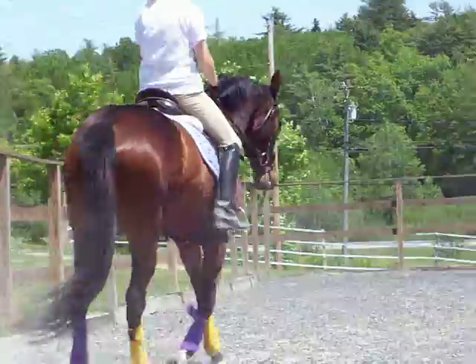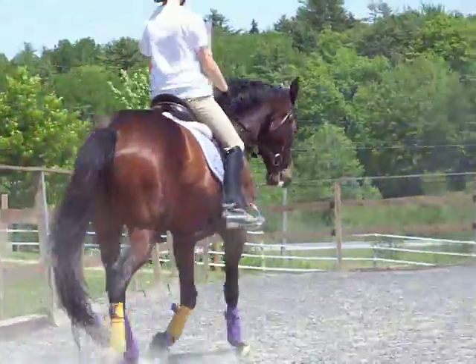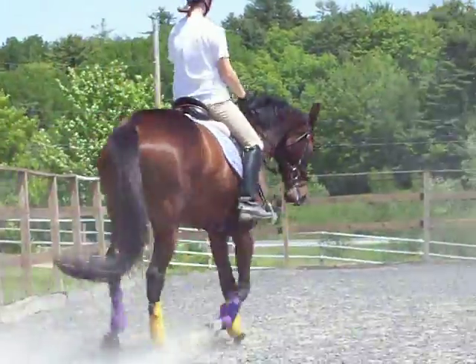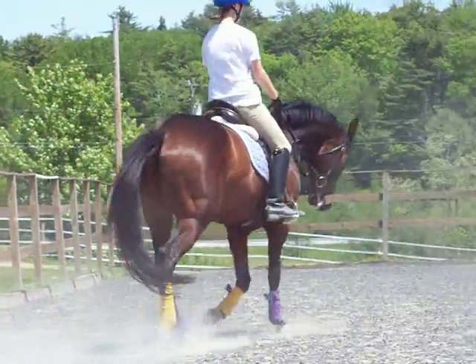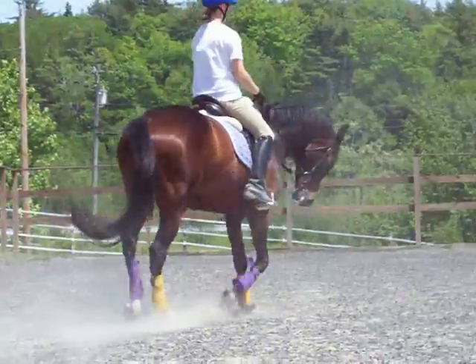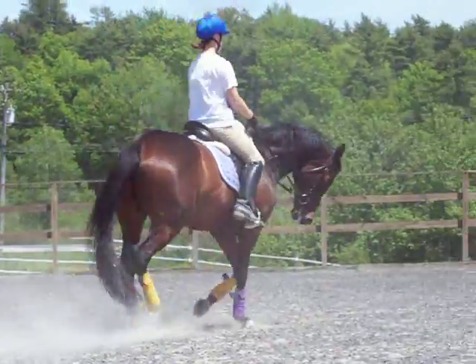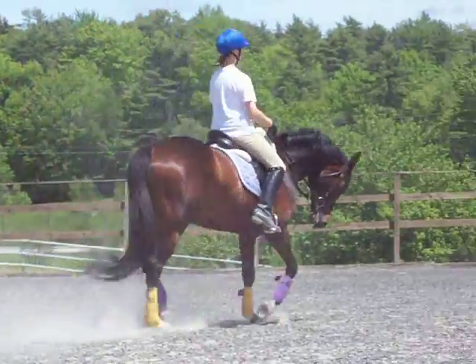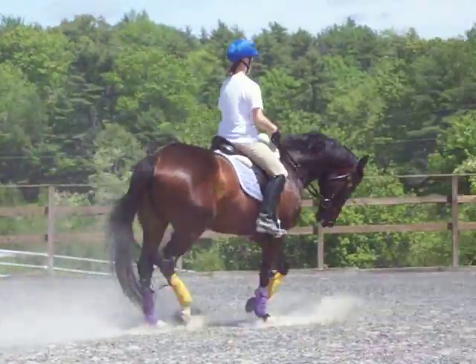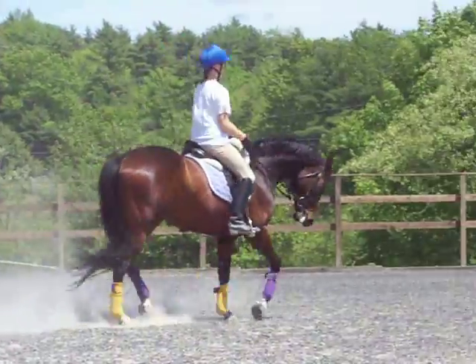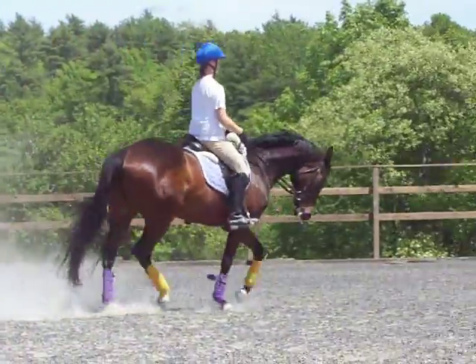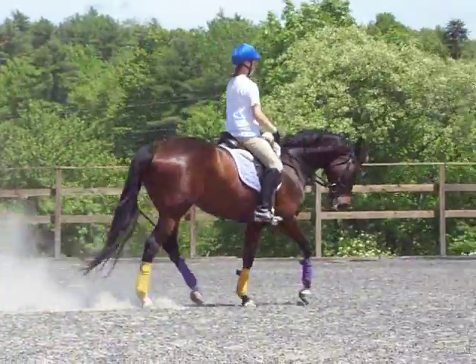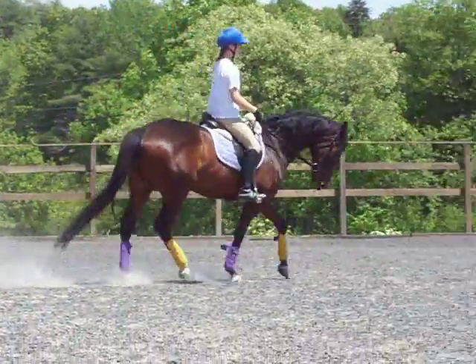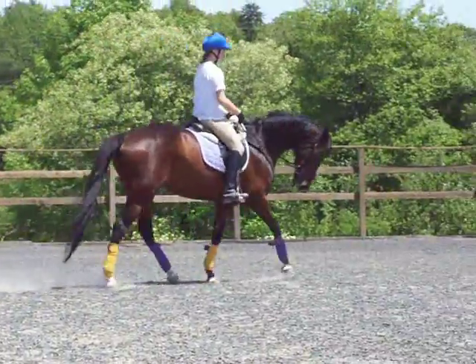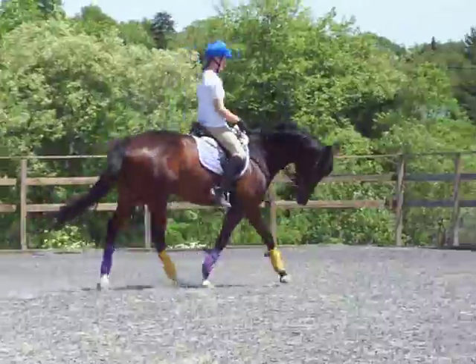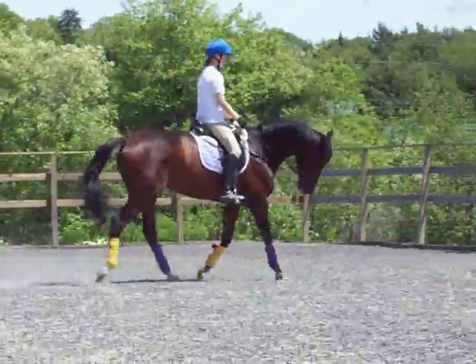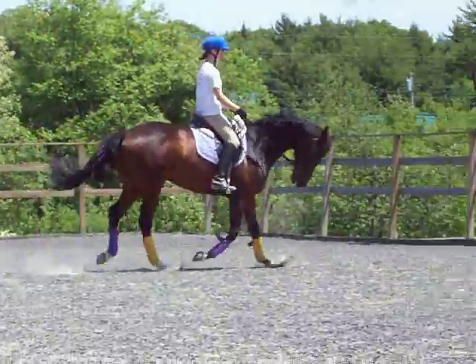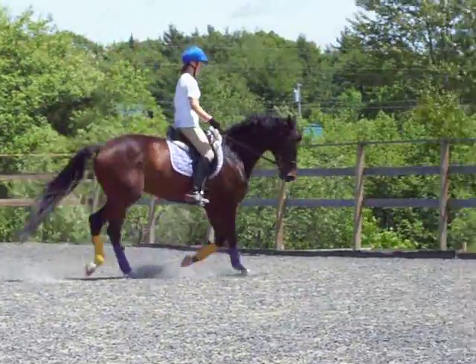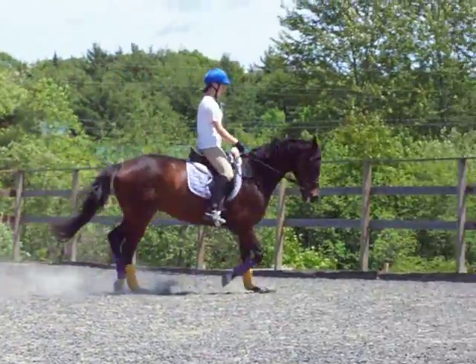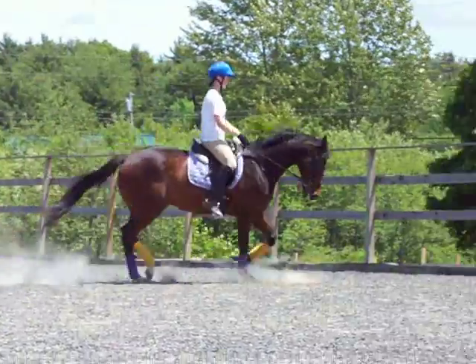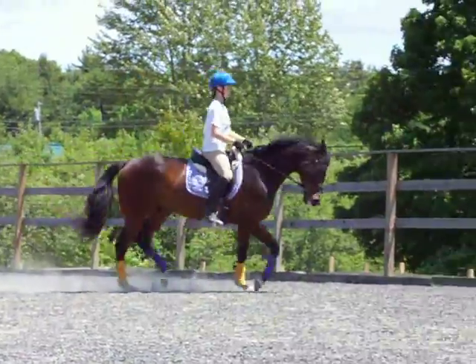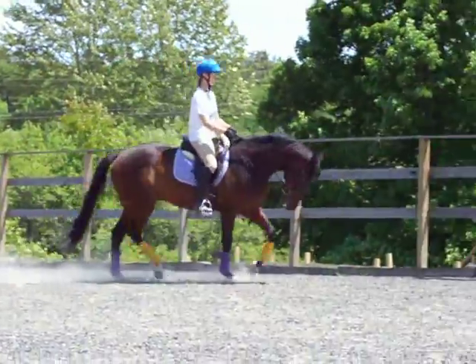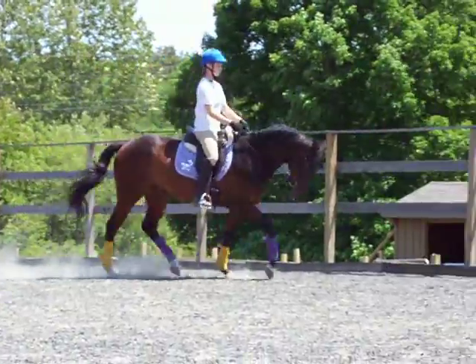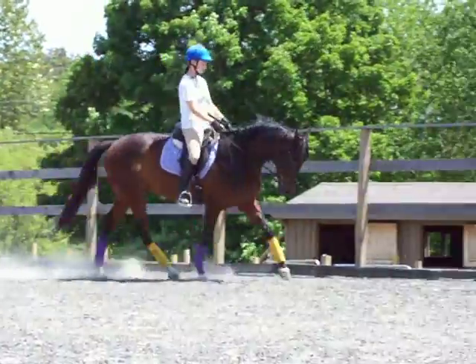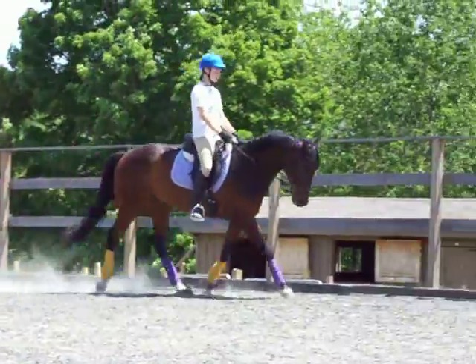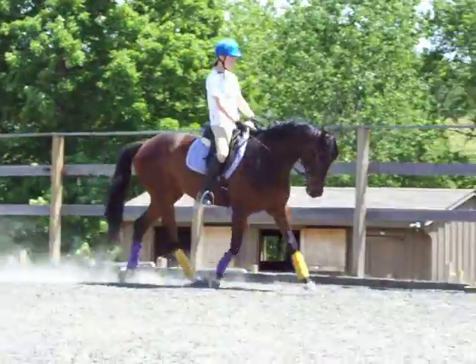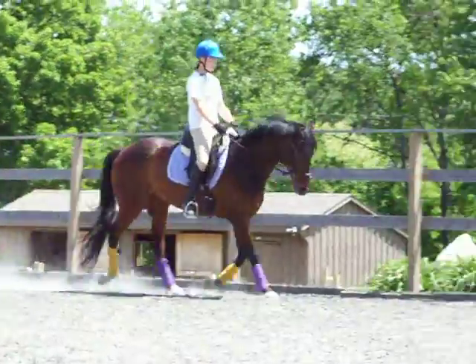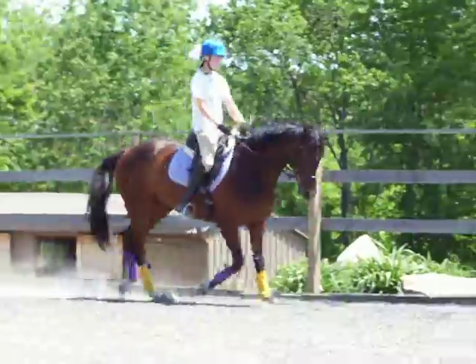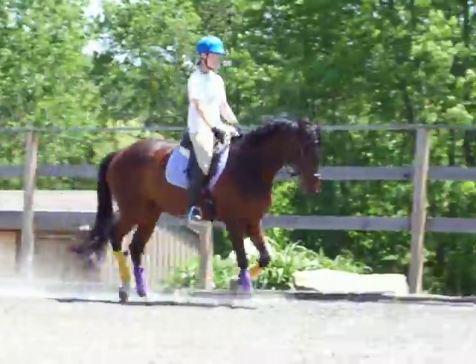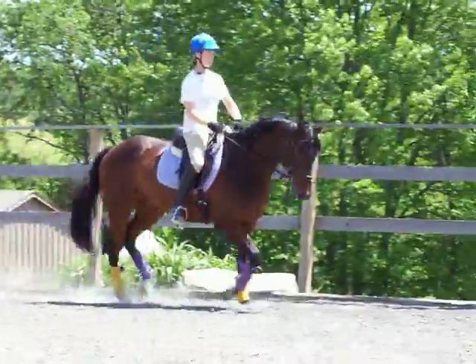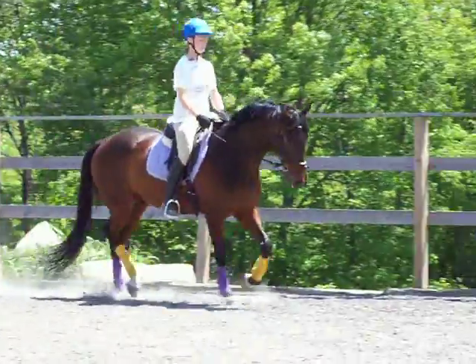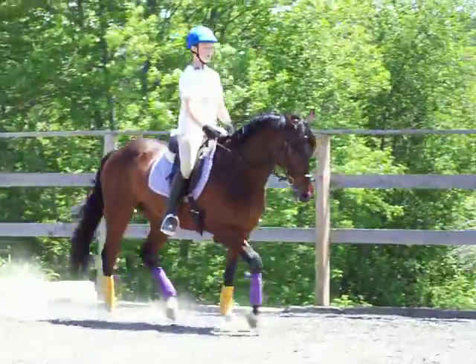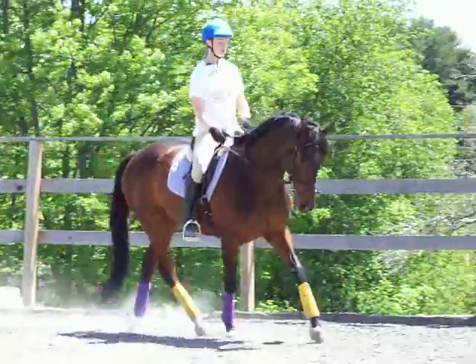Yeah. Push. One, two. Super. Super. Yeah. Stay loose. Push. Yeah. Good. Good. Go. Yeah. Good. And go. Good. Super.